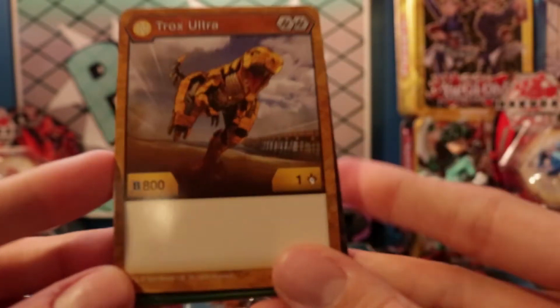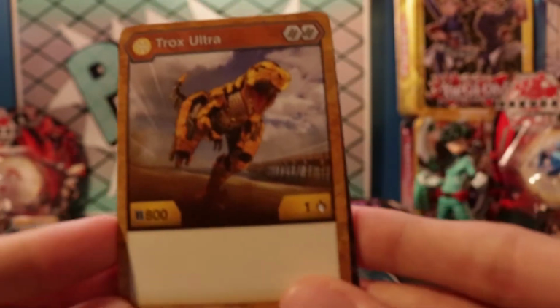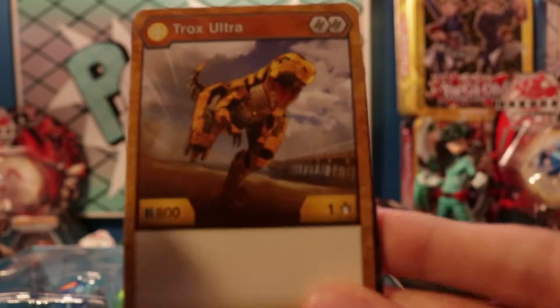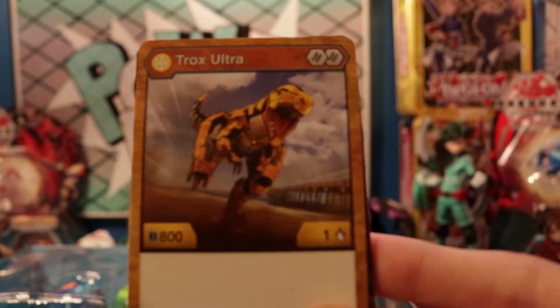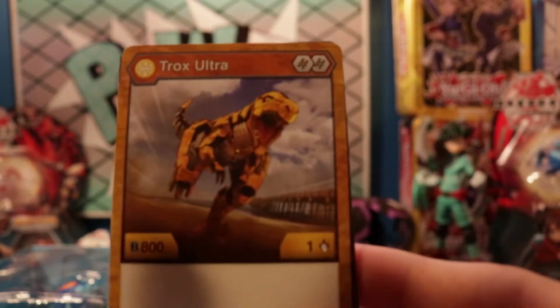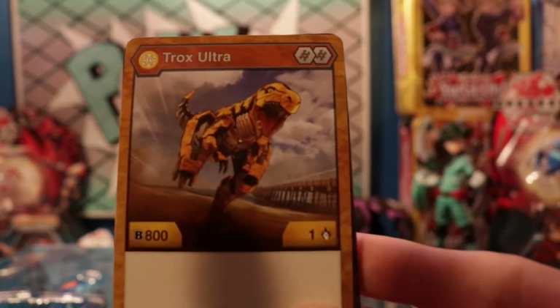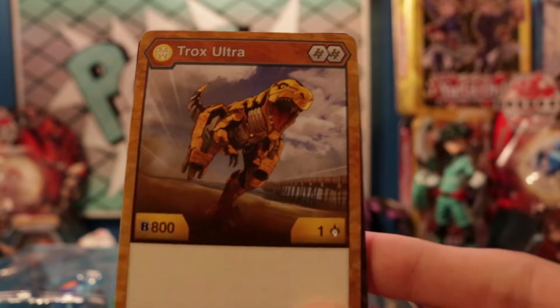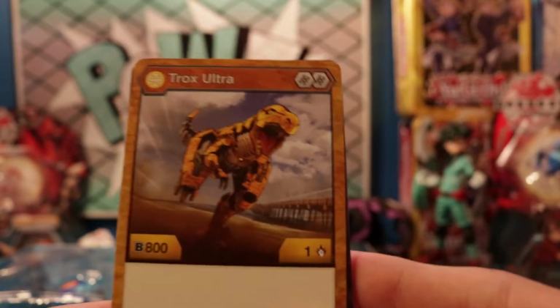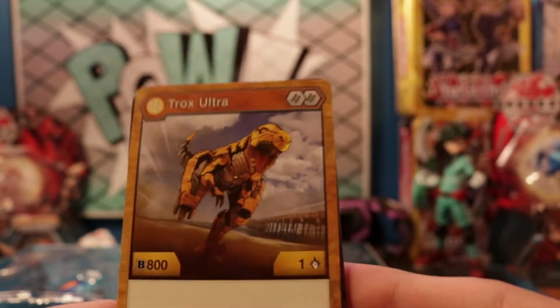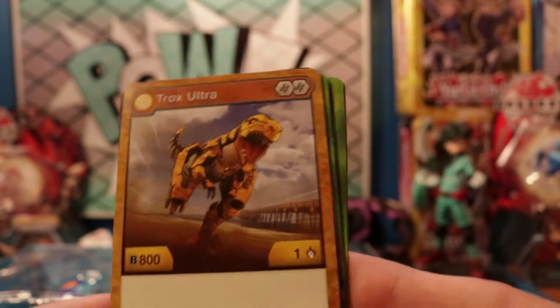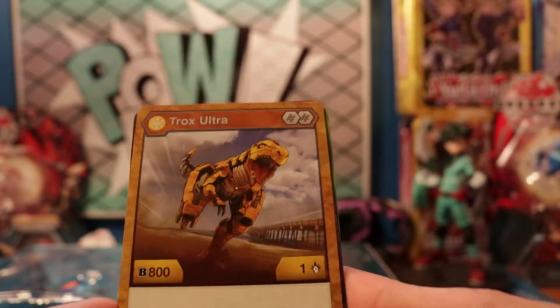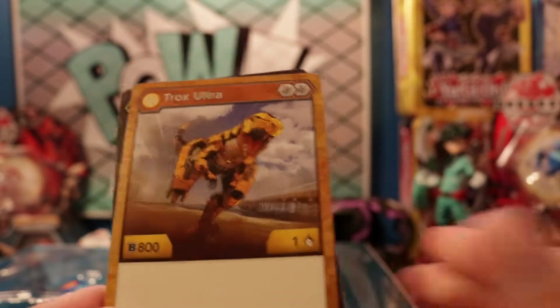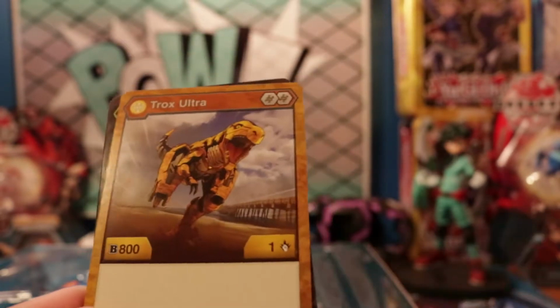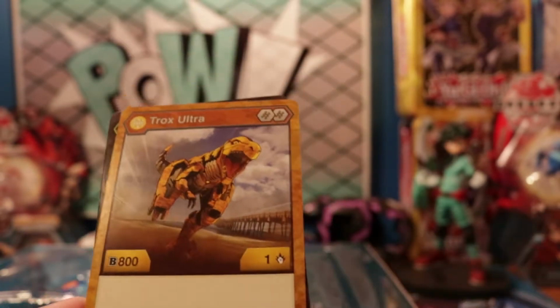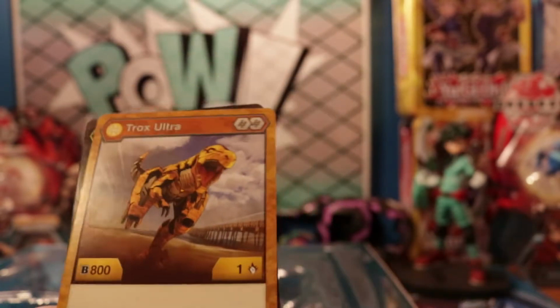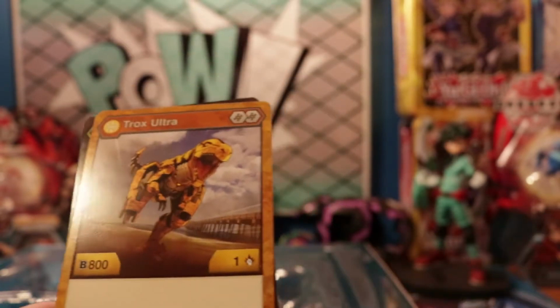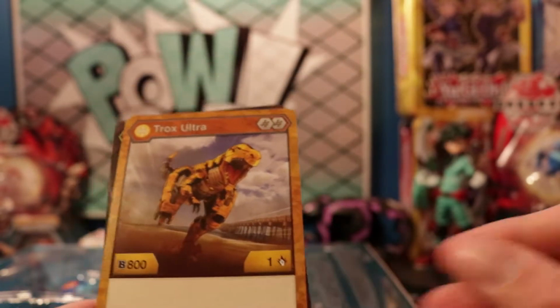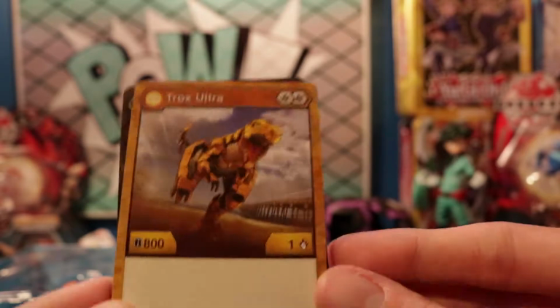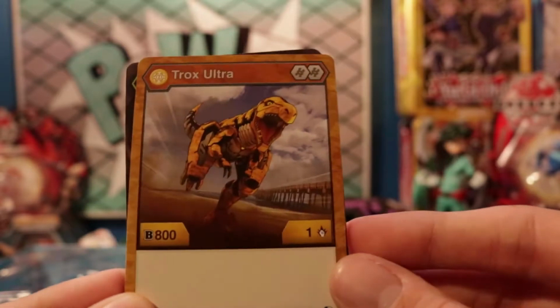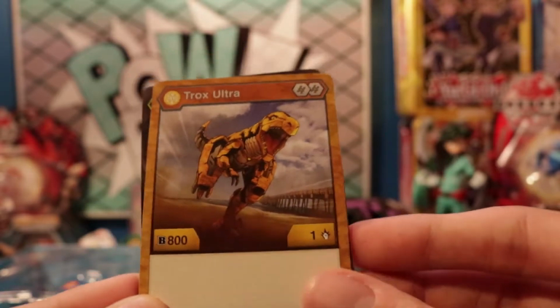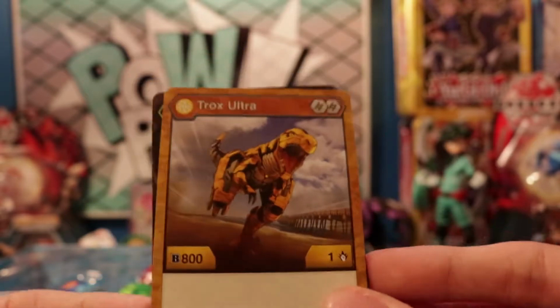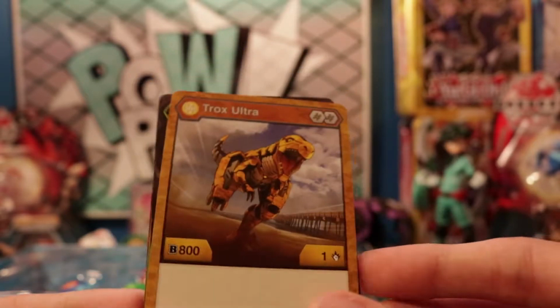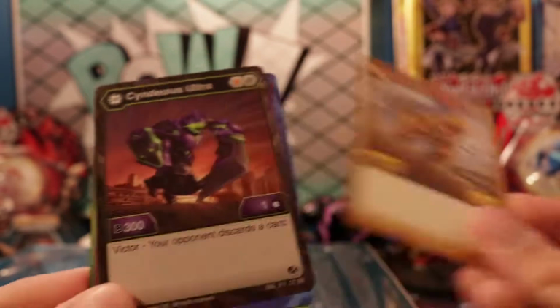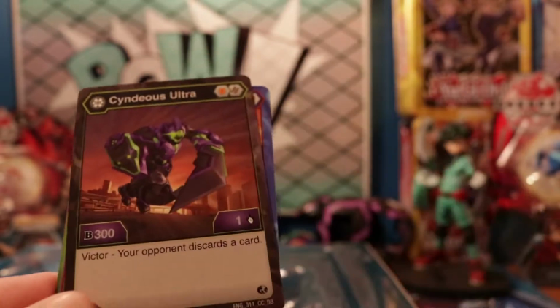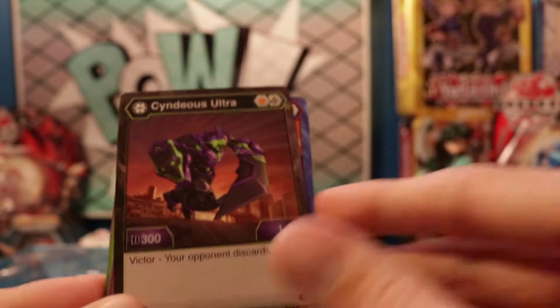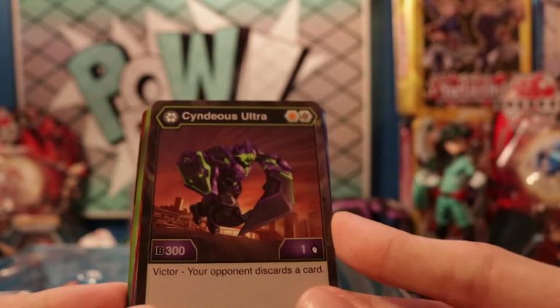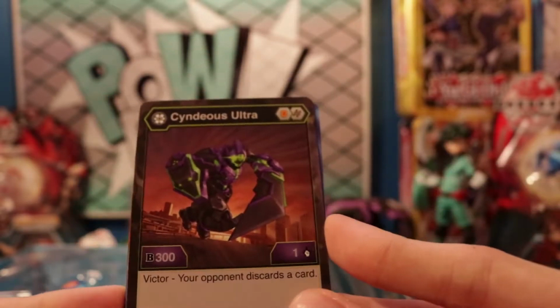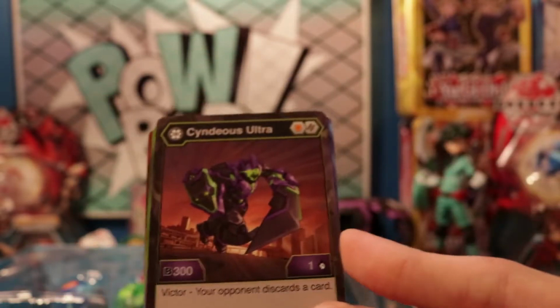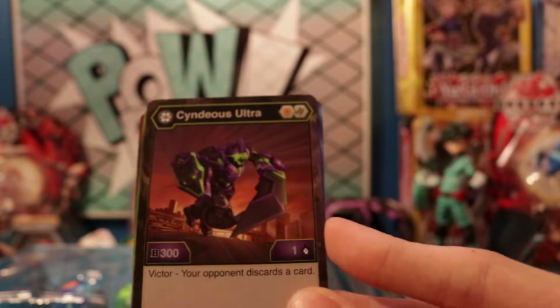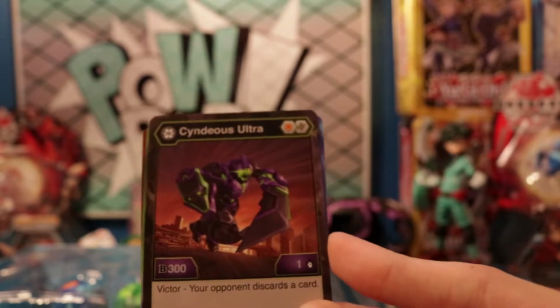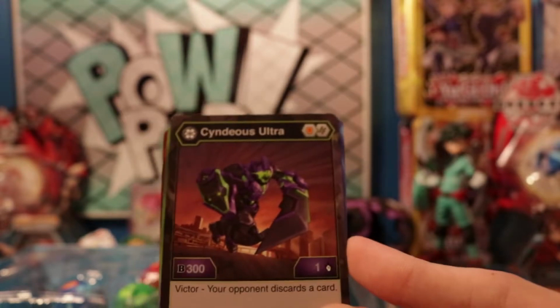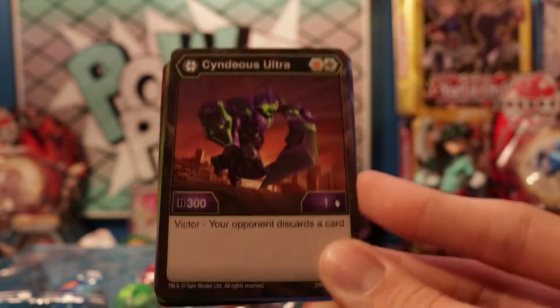Oh my god, he is big! We got our Trox Ultra — Aurelus — two Helix cores, and he has 800 Bs and one damage. That's a lie — holy crap, I didn't know he was that strong. Then we have the Darkus Cyndius Ultra: a shield and Helix Bakugan core.